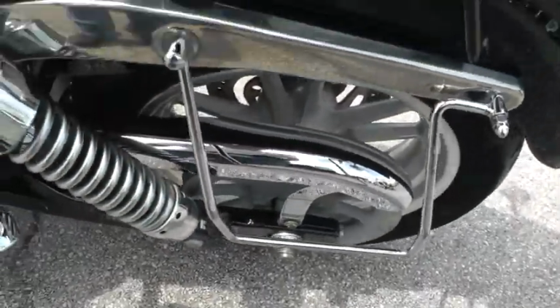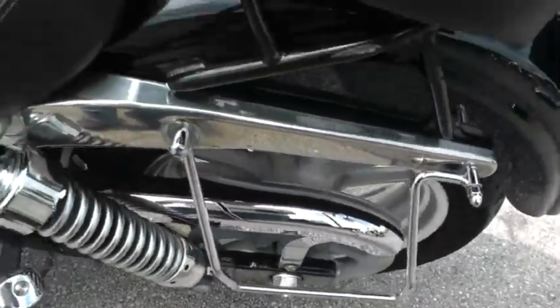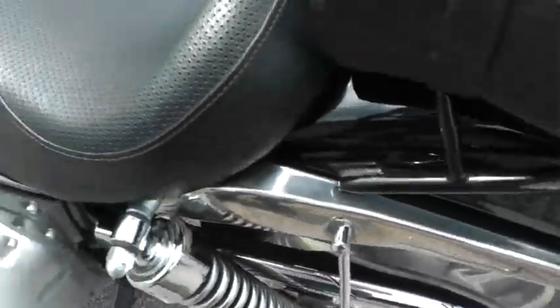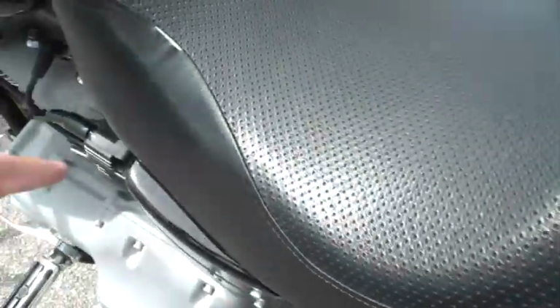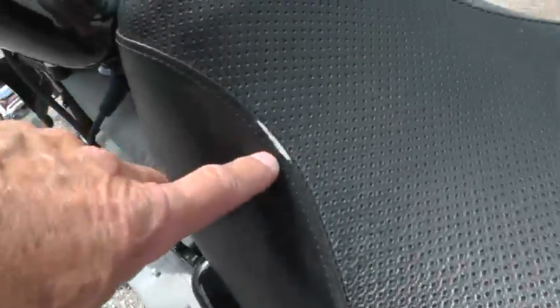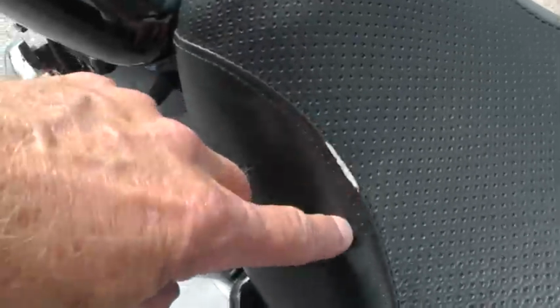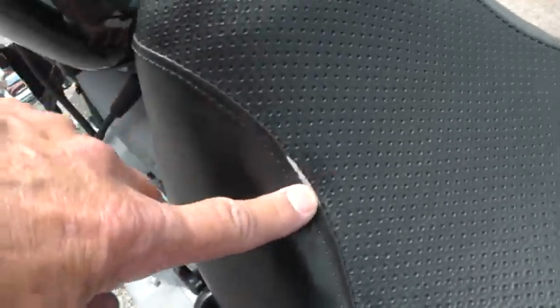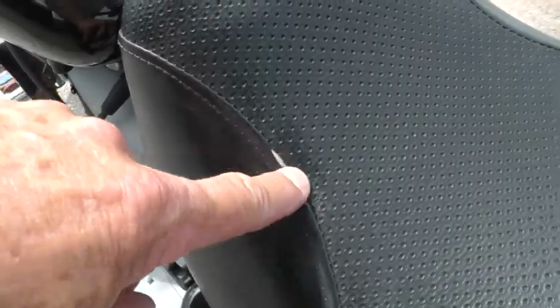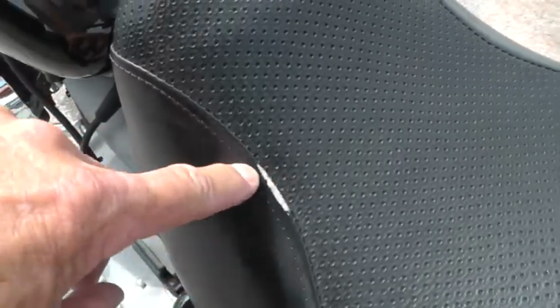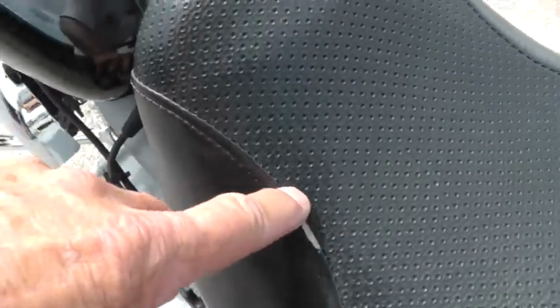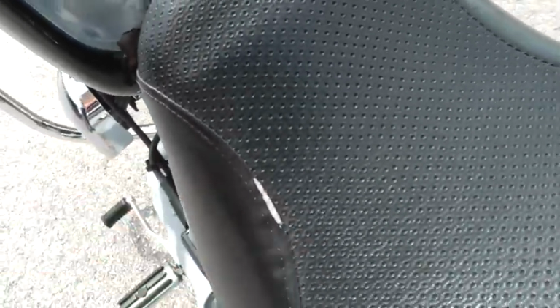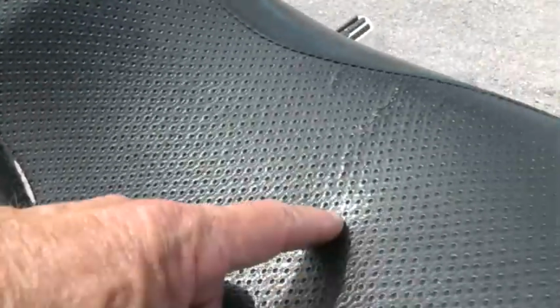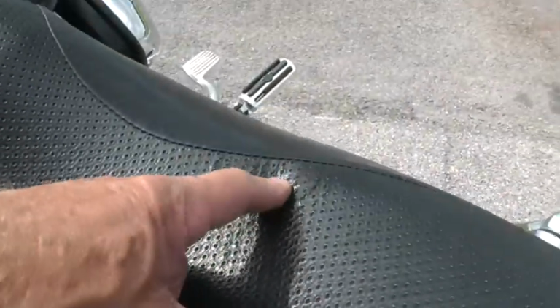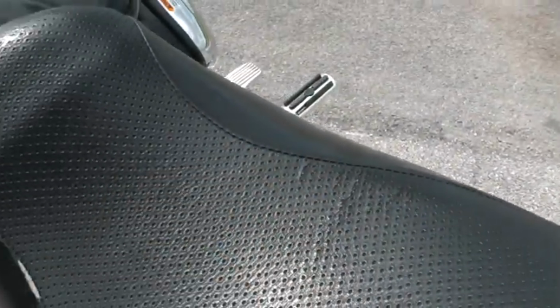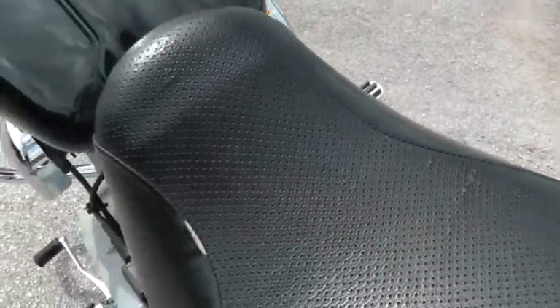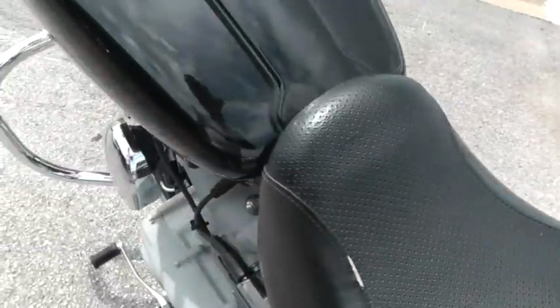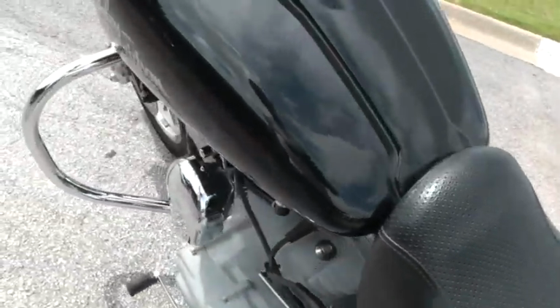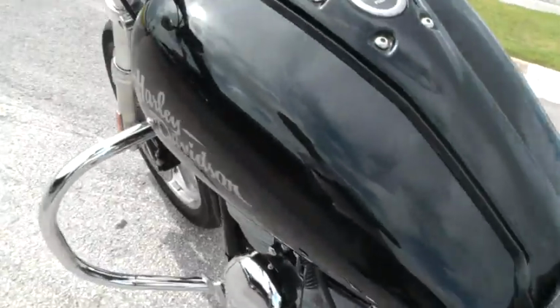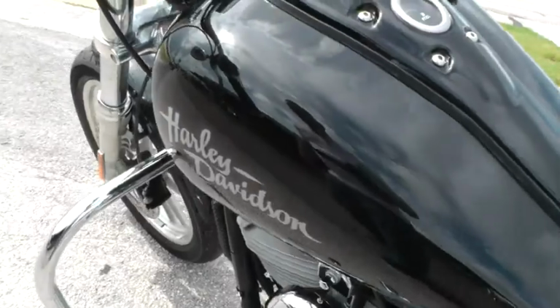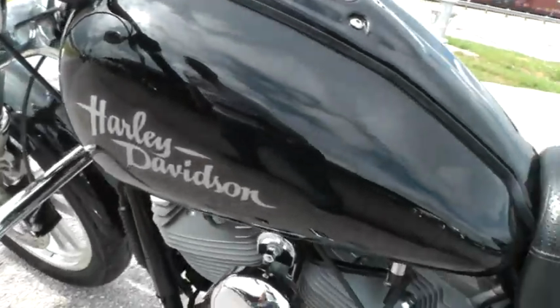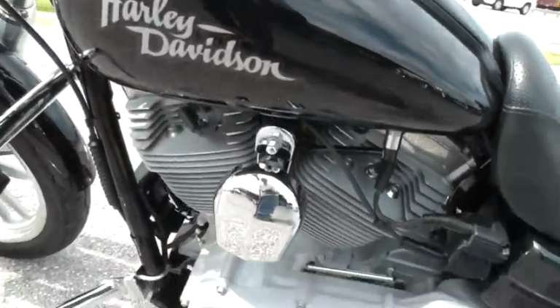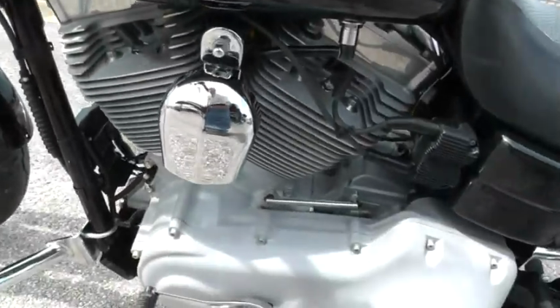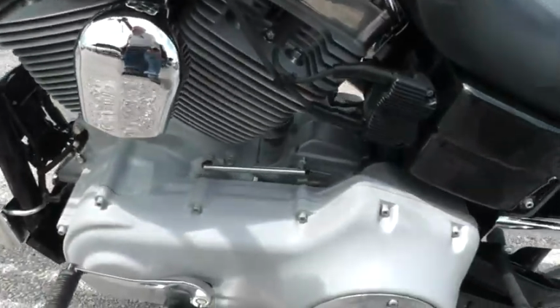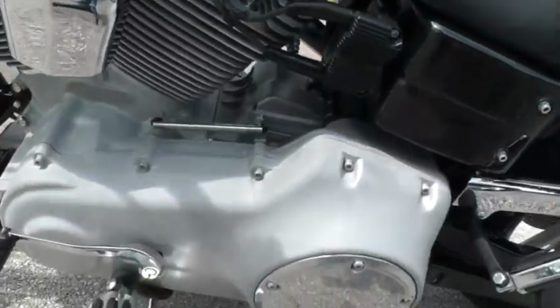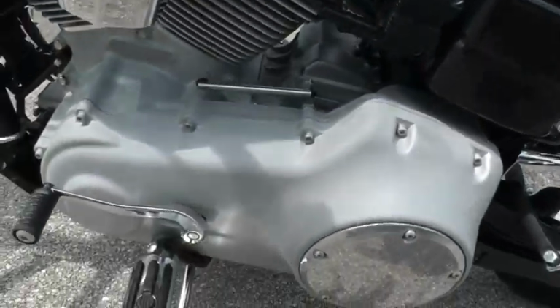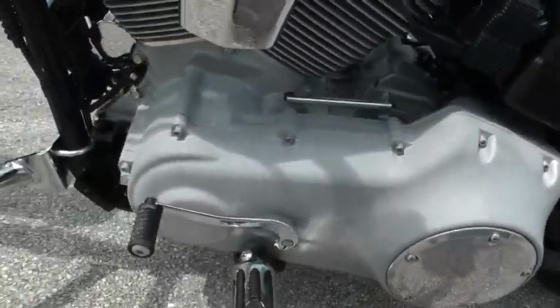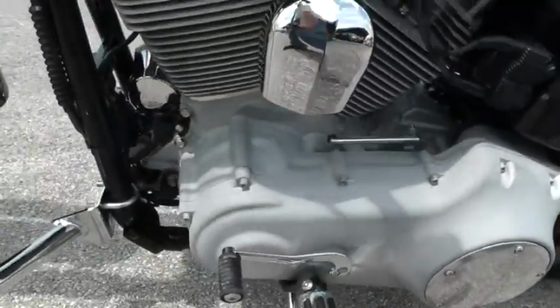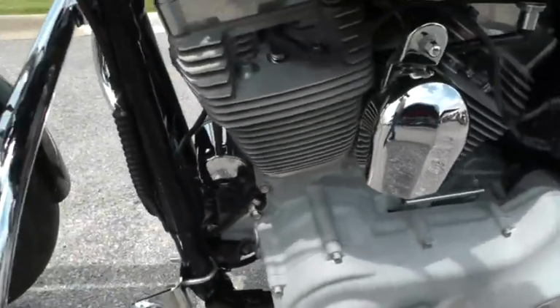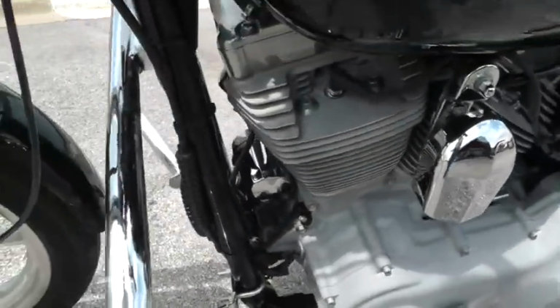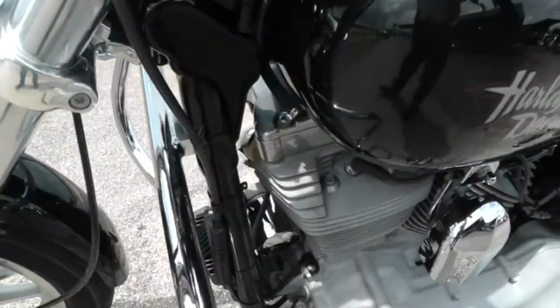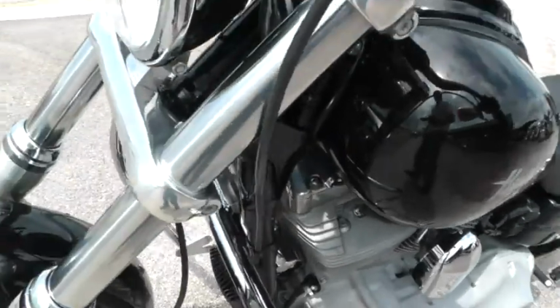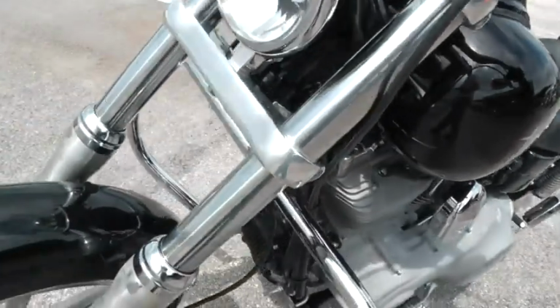It's got standoffs for the saddlebags. It looks like the seat's got a little bit of a tear trying to come in it here and here. The paint looks good up here on the tank.